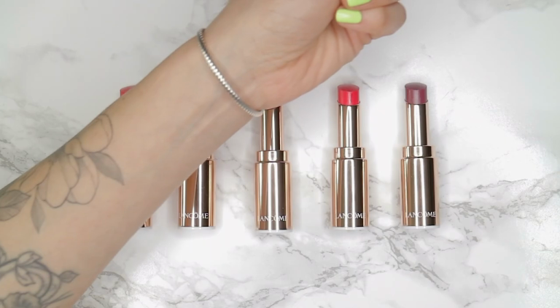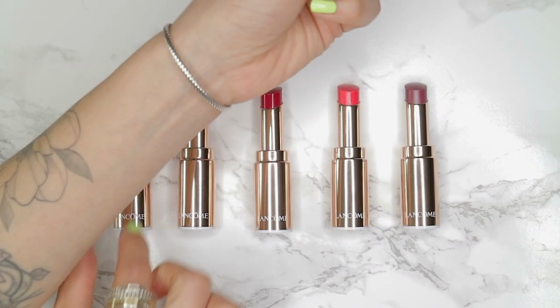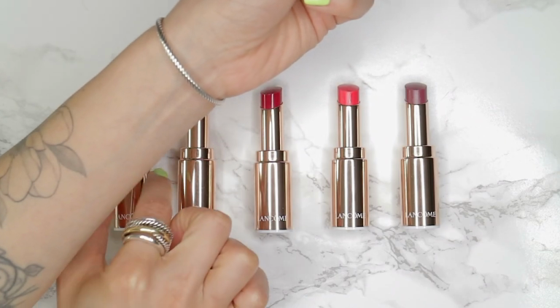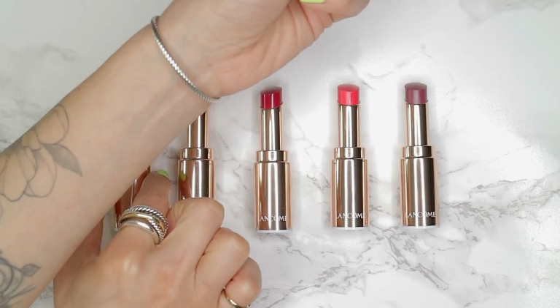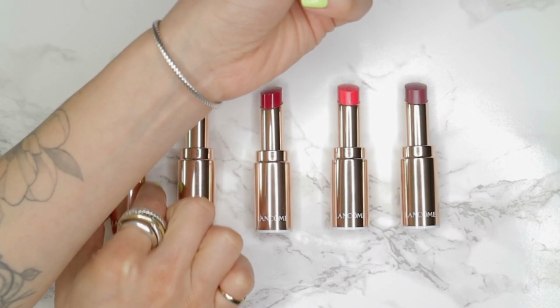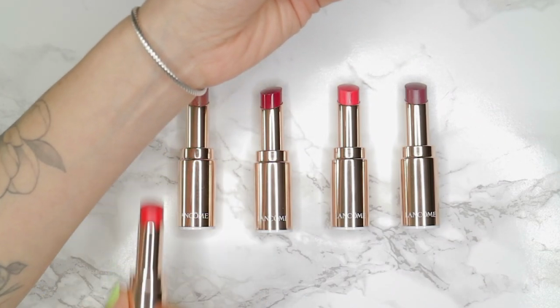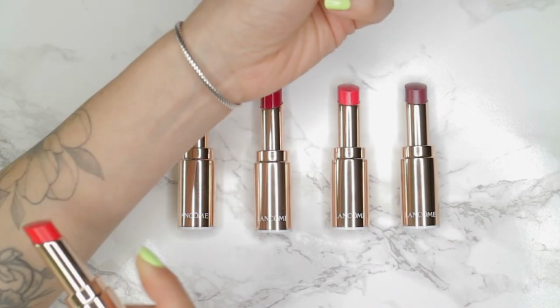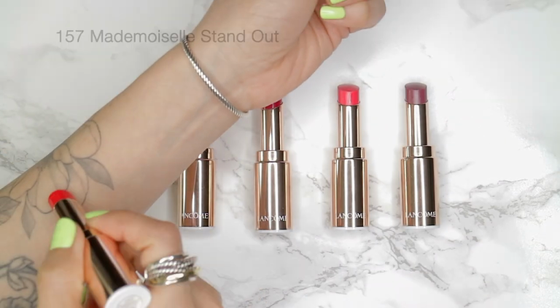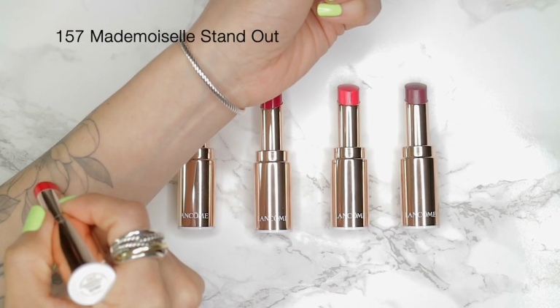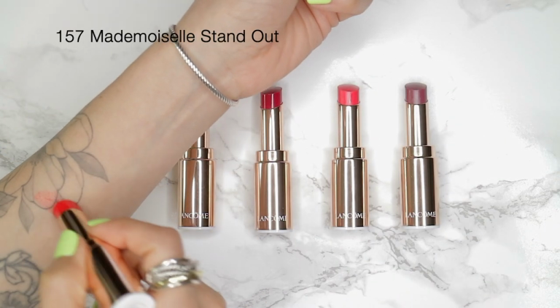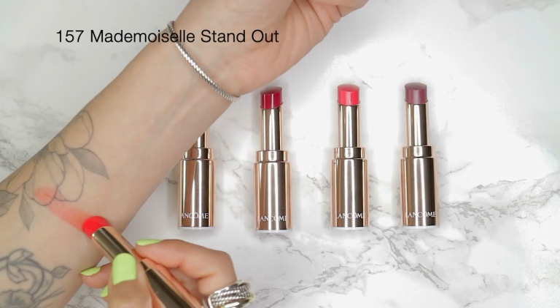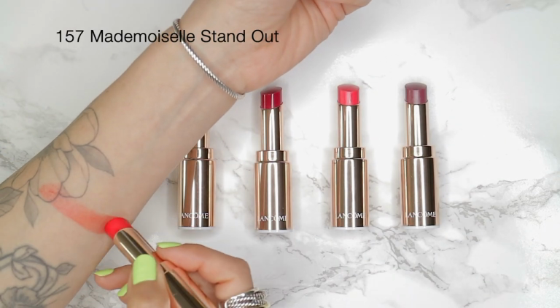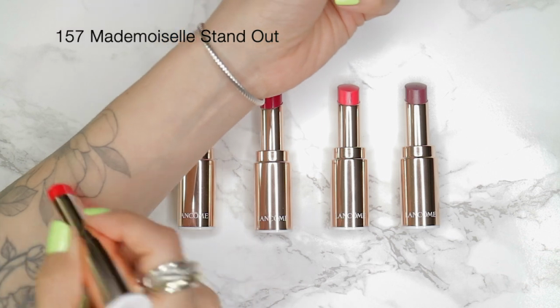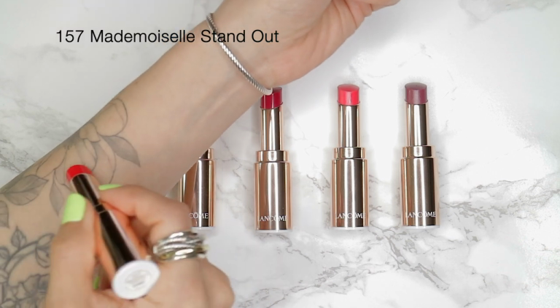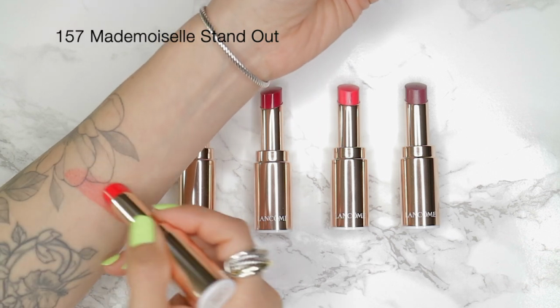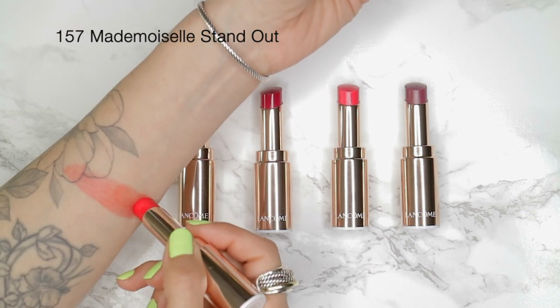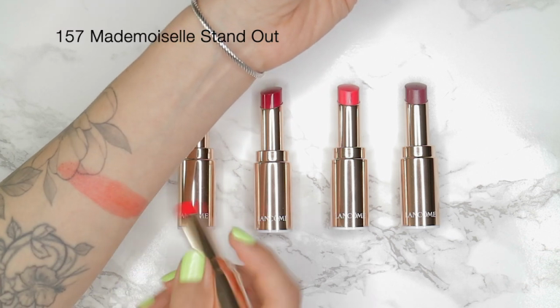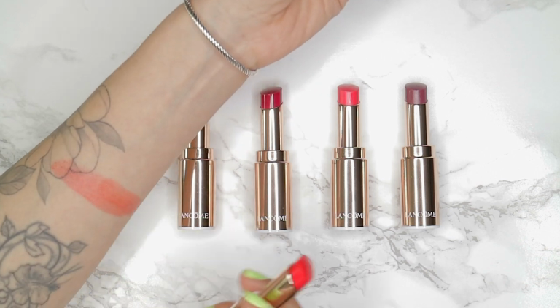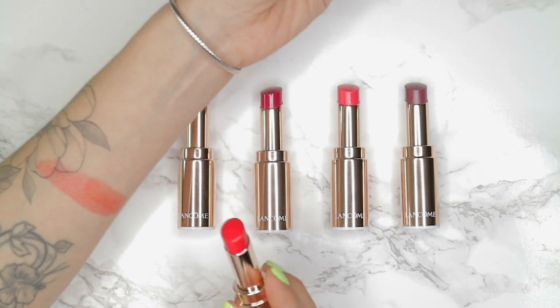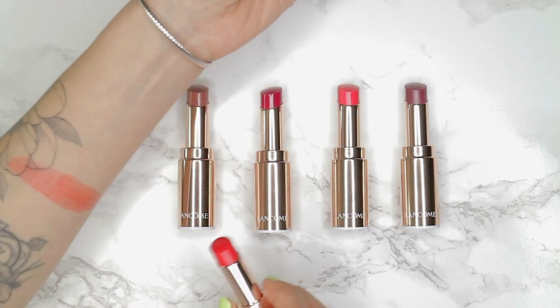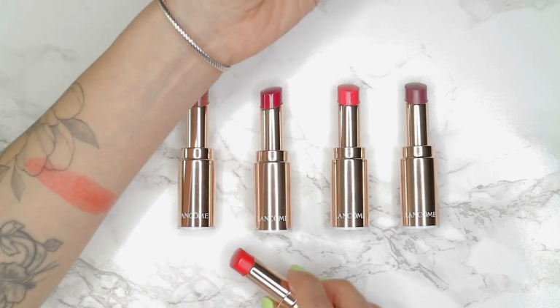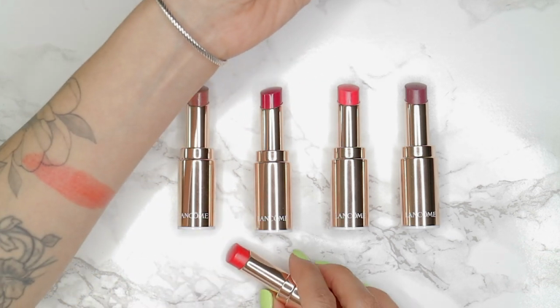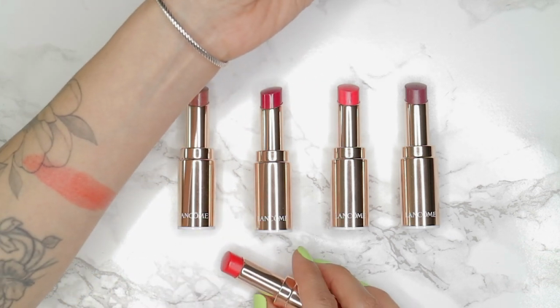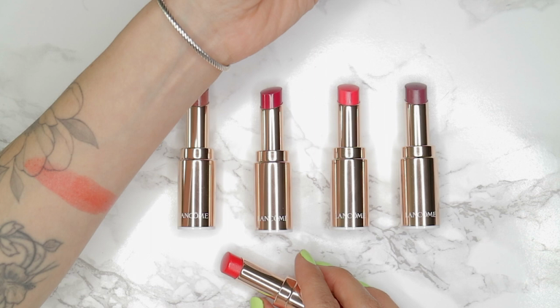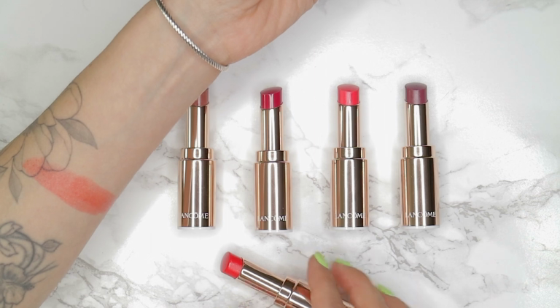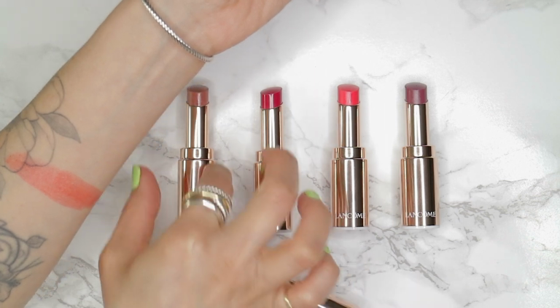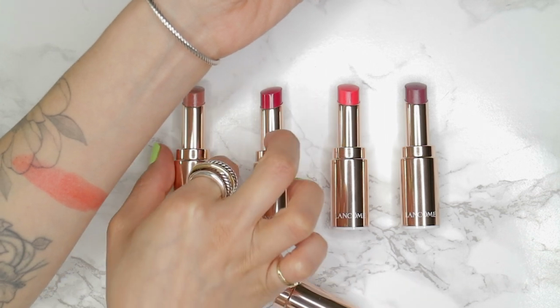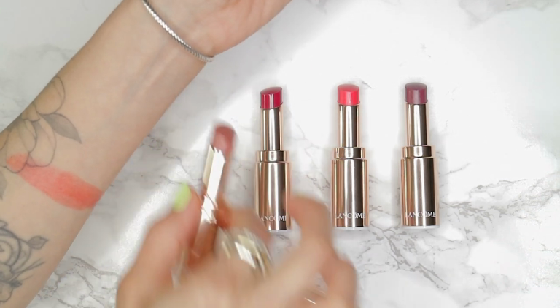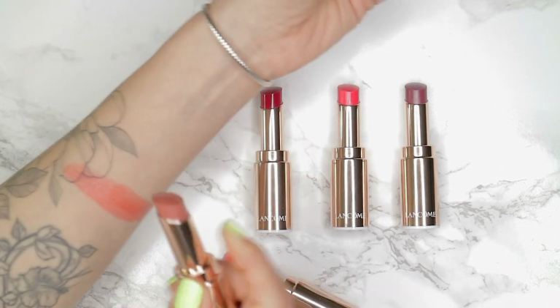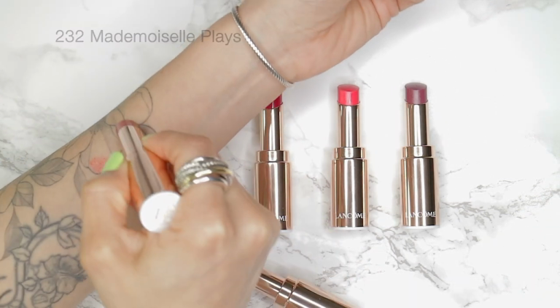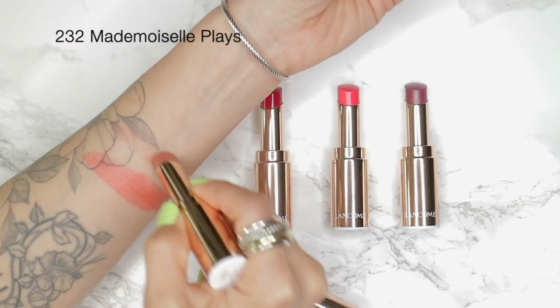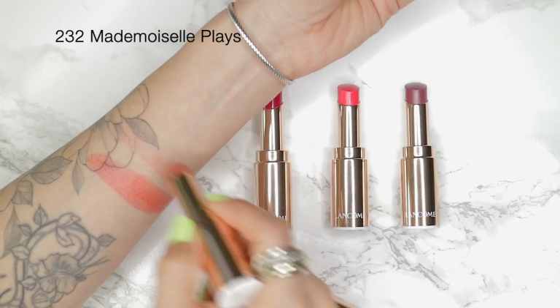I am a big fan of how these apply on the lips. They feel like a juicy lip balm but with a lighter consistency than you would get from a gloss or lipstick. They also have a really nice natural shiny finish that's more natural than a gloss.